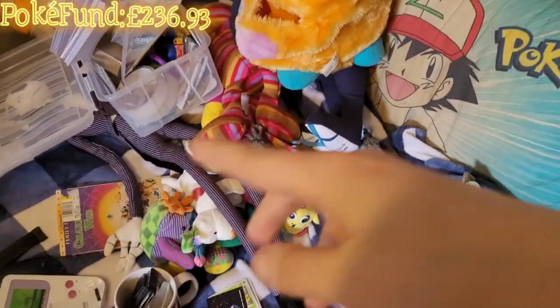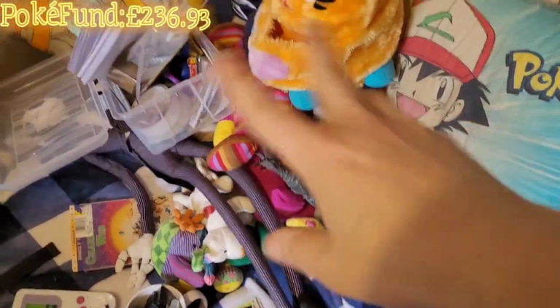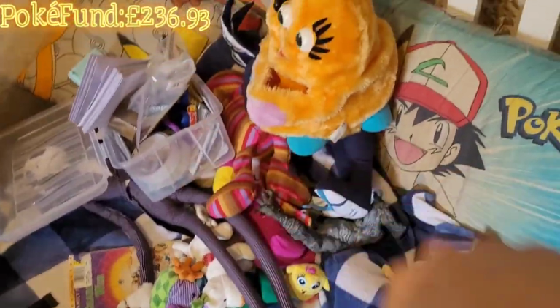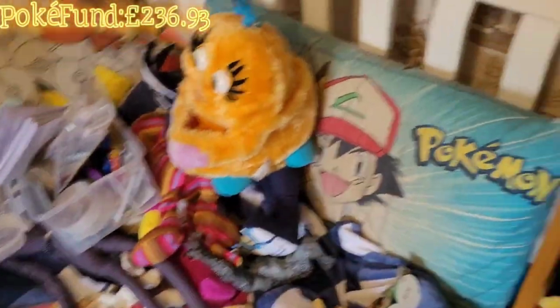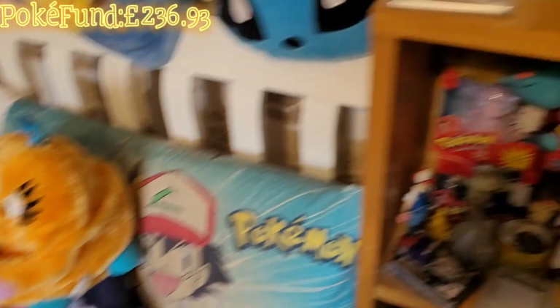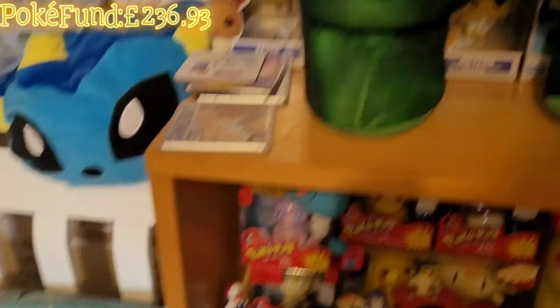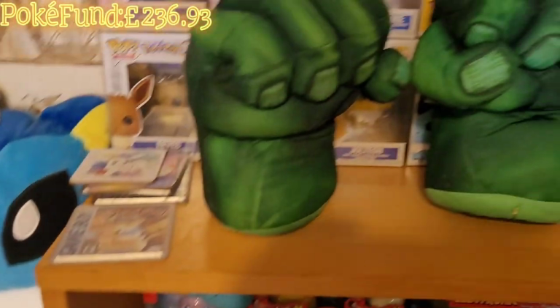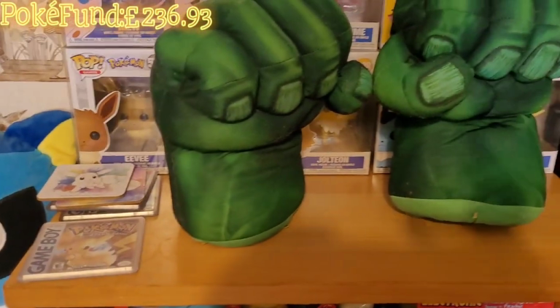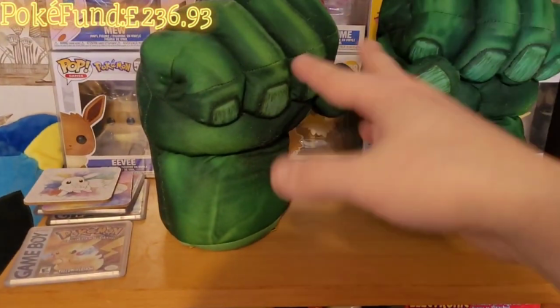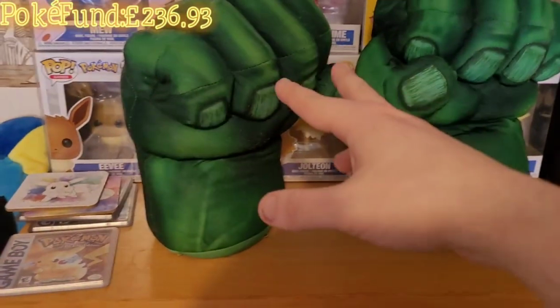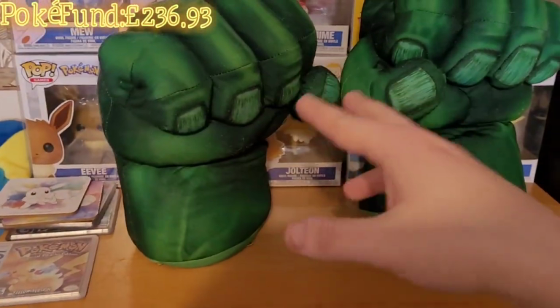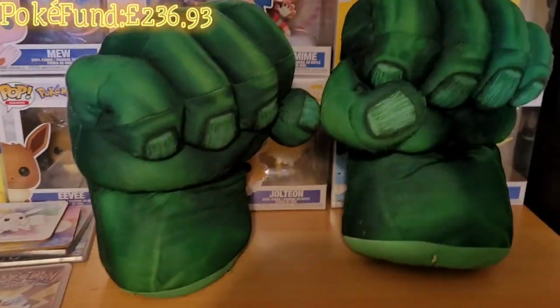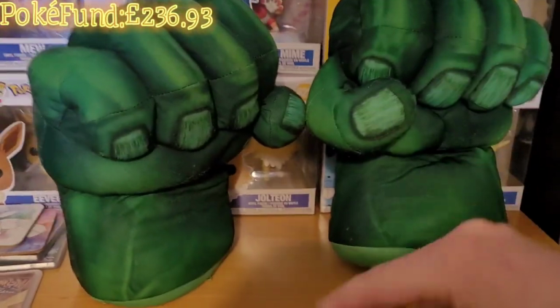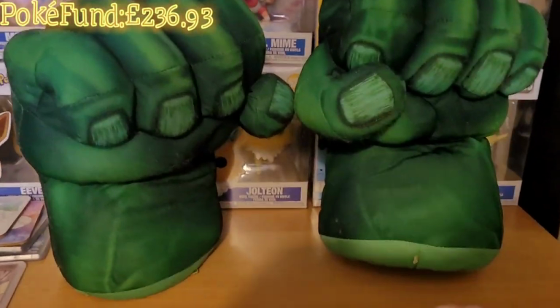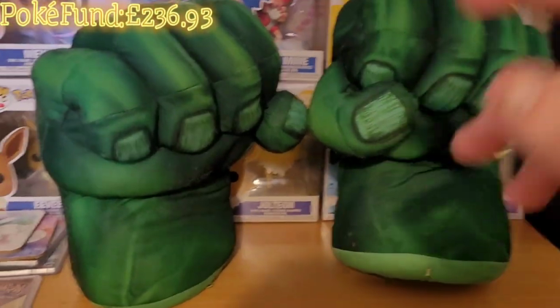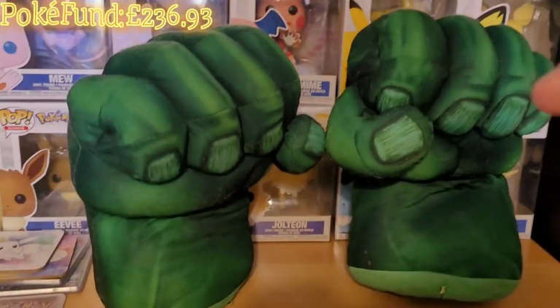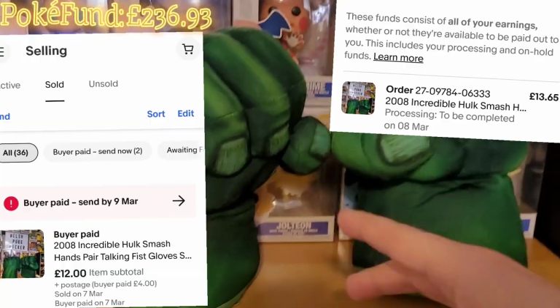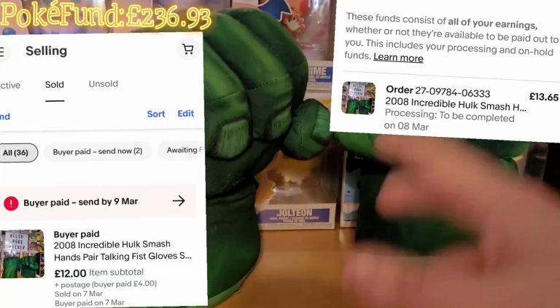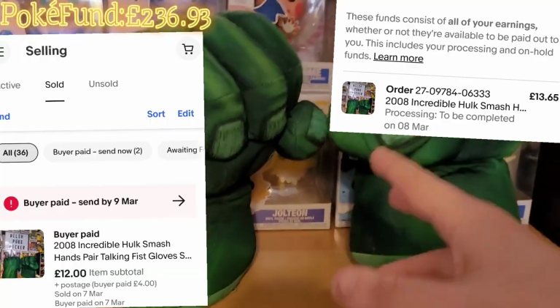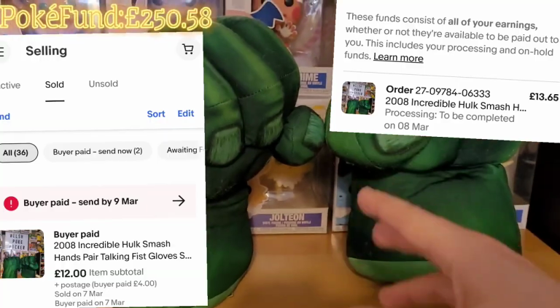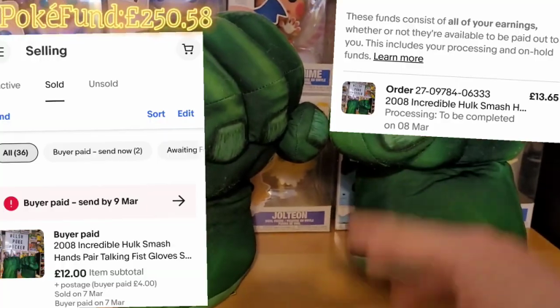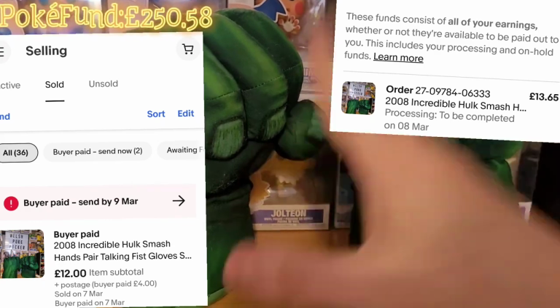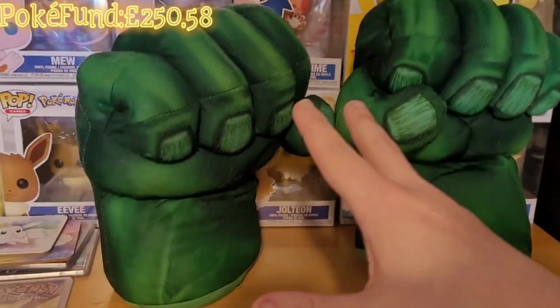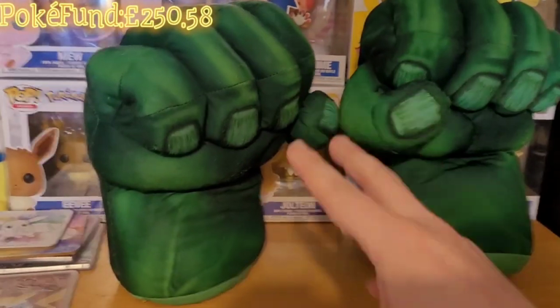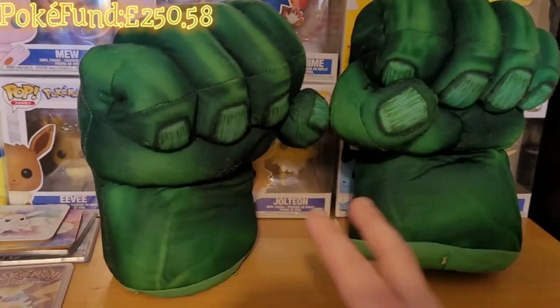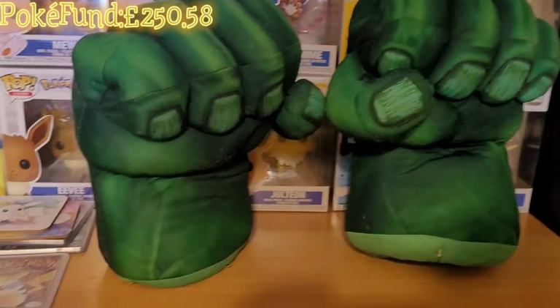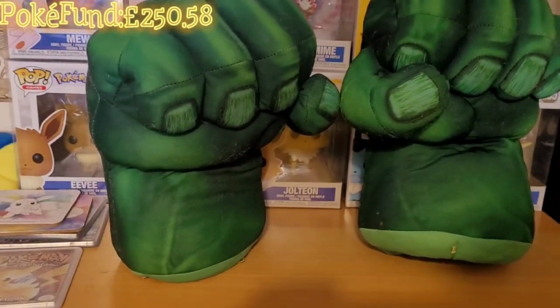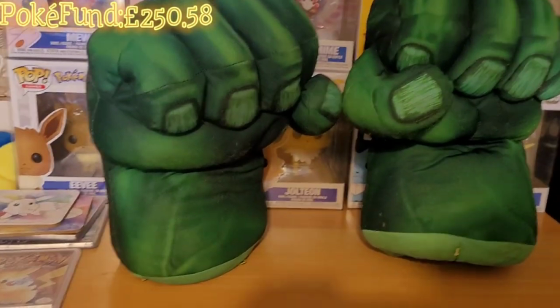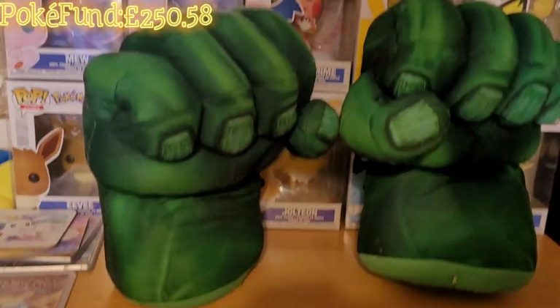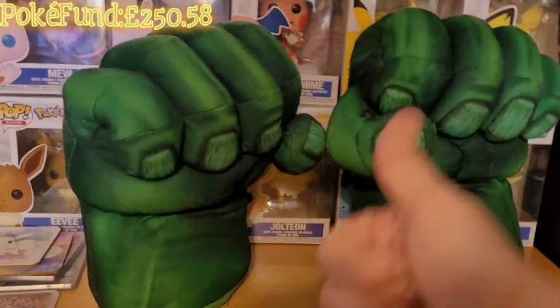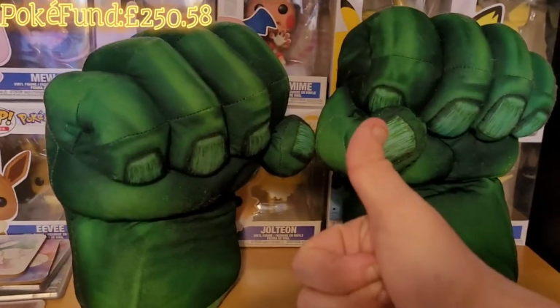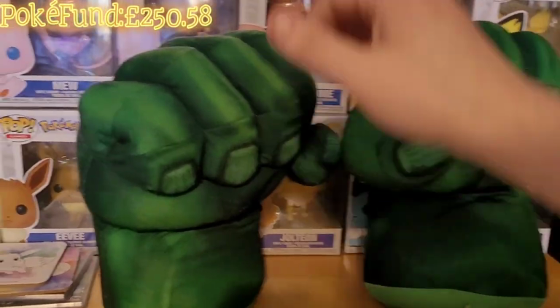The Hulk gloves have sold for twelve pounds plus postage, so that has covered the cost of today's pickups - nice!